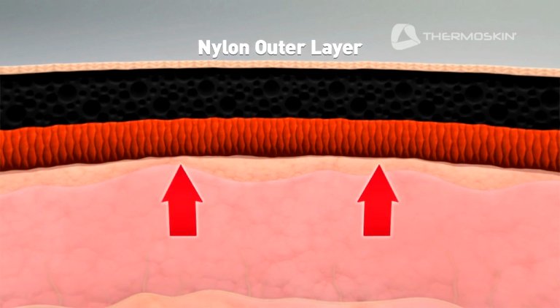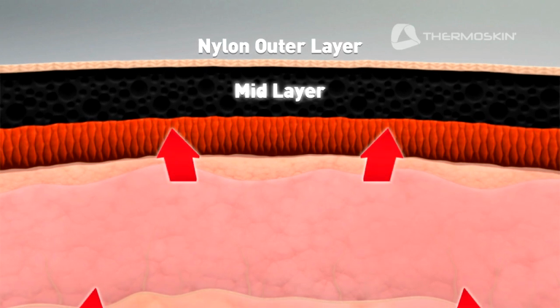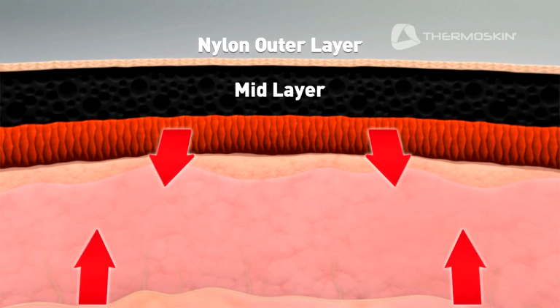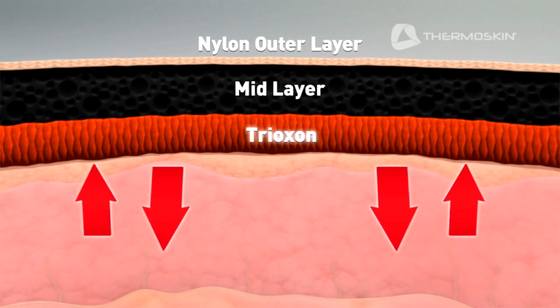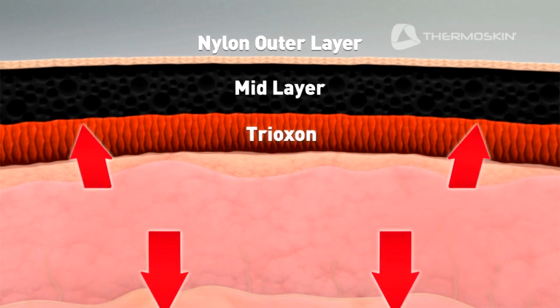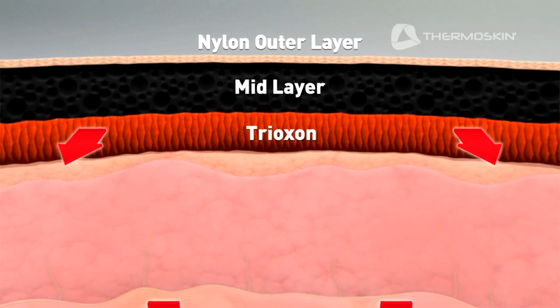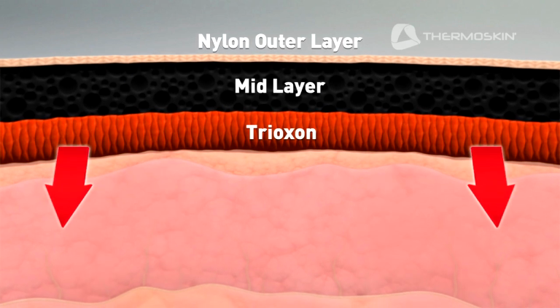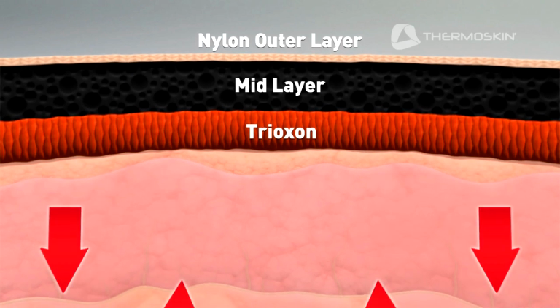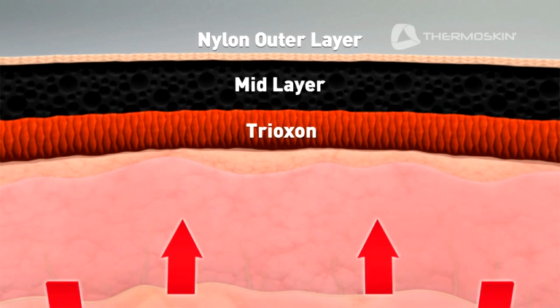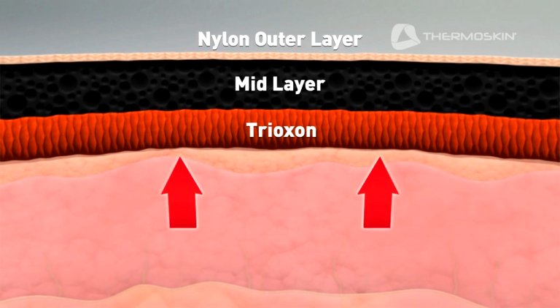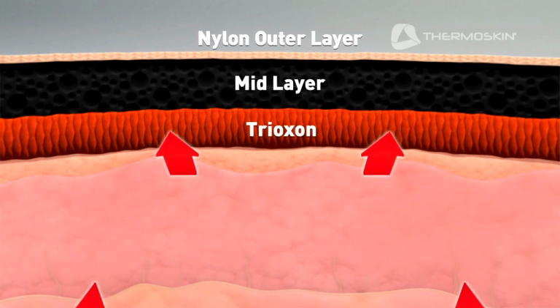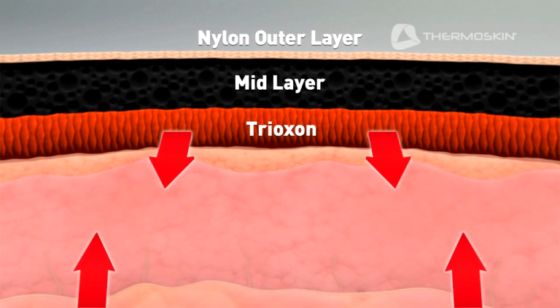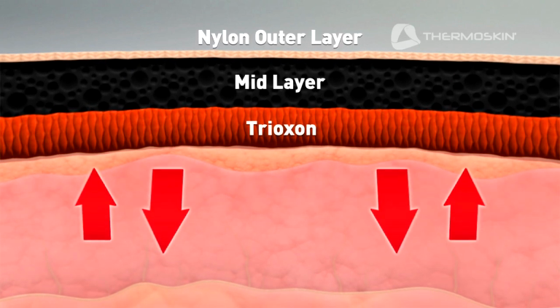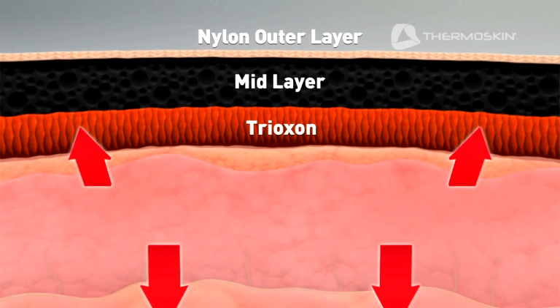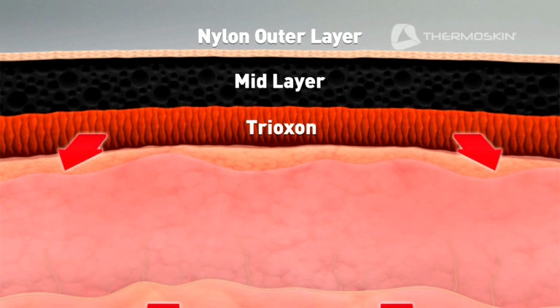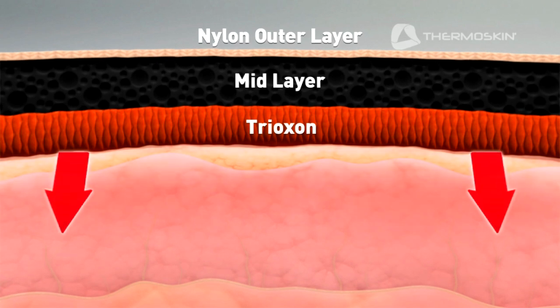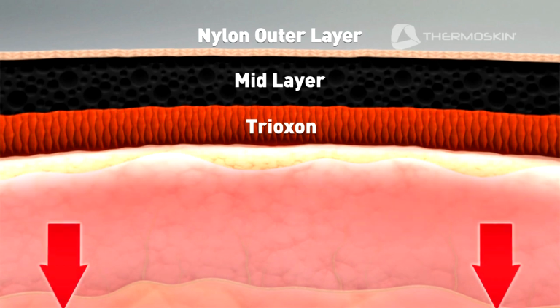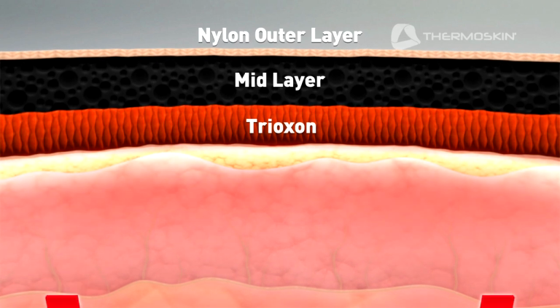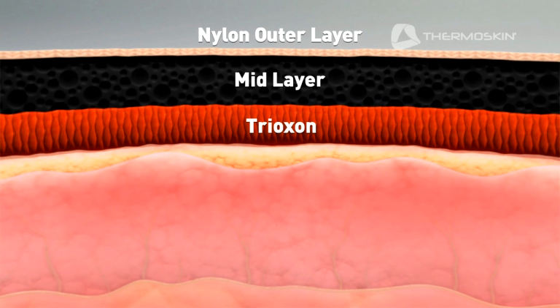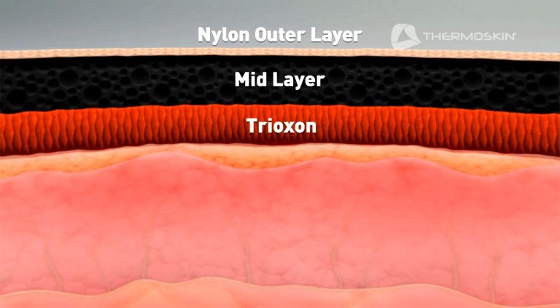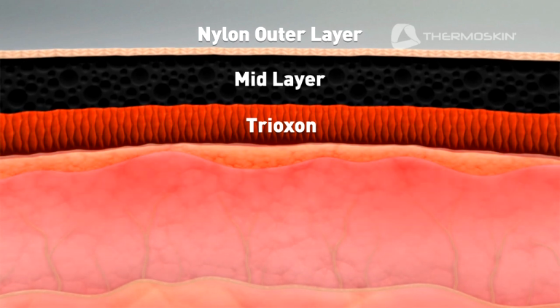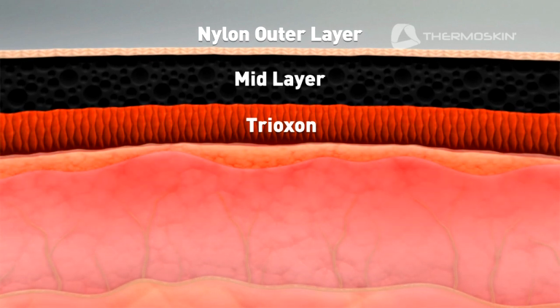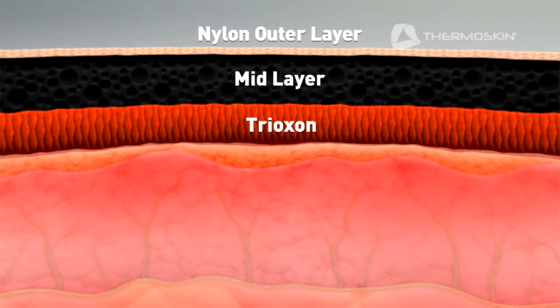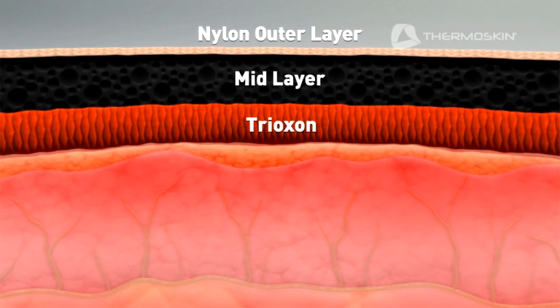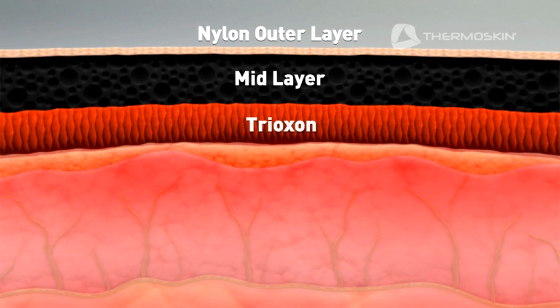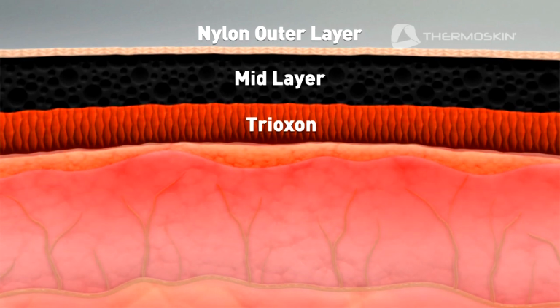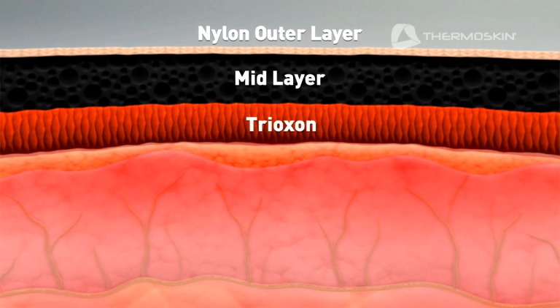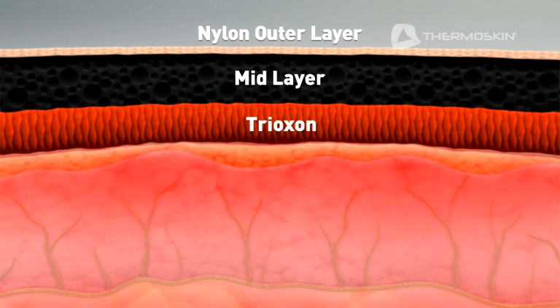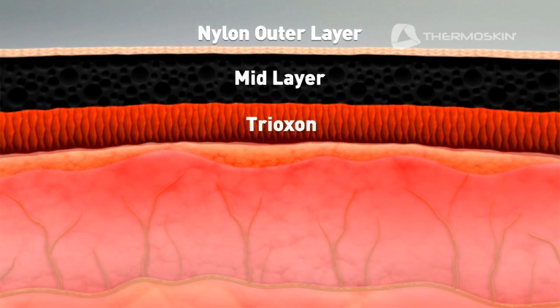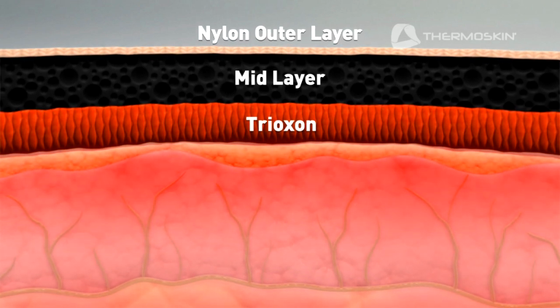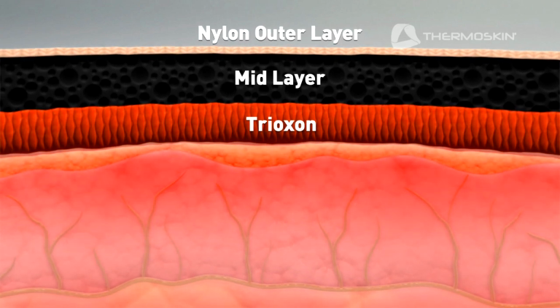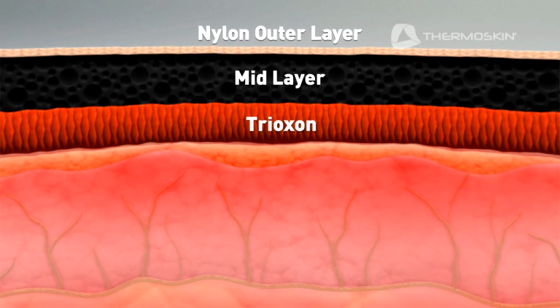The Knee Brace and Knee Brace Open Wrap with trioxin lining raises the temperature beneath the skin, which increases blood circulation, bringing nutrients to enhance healing.